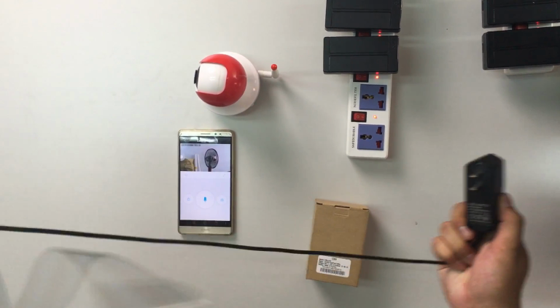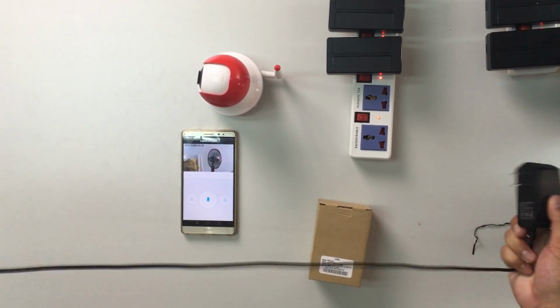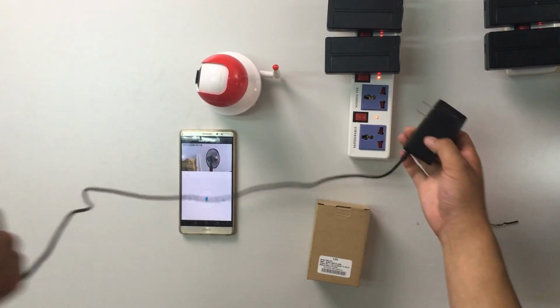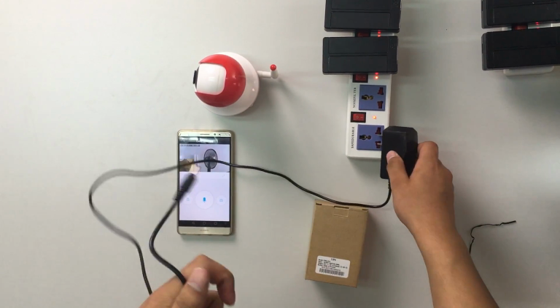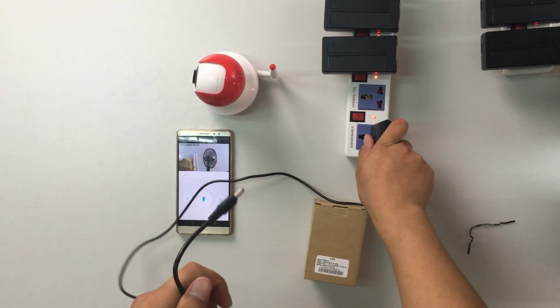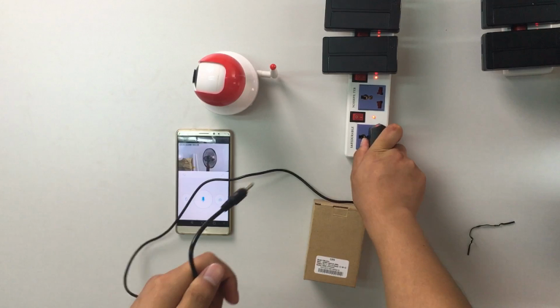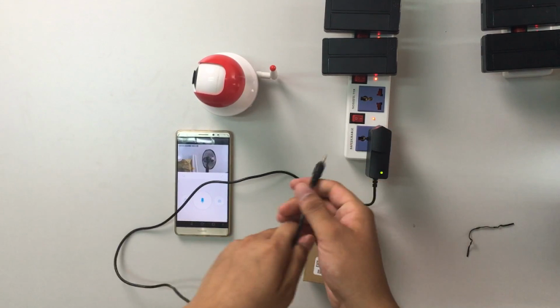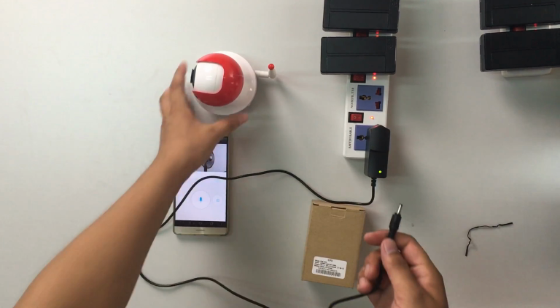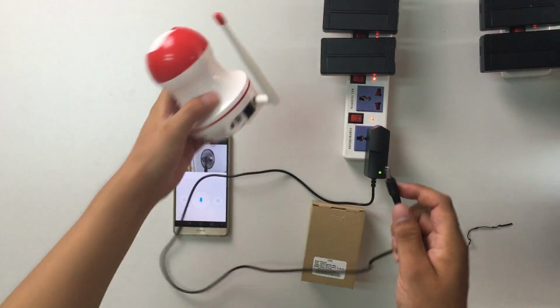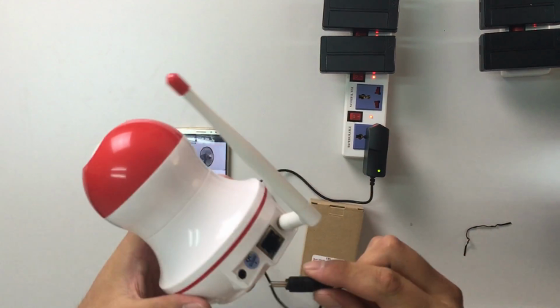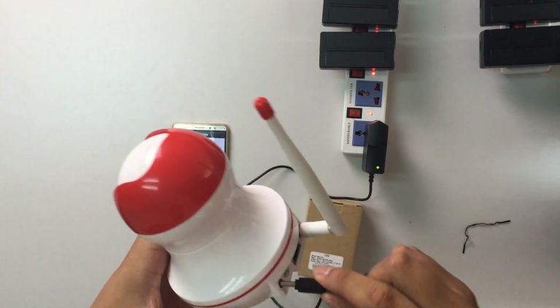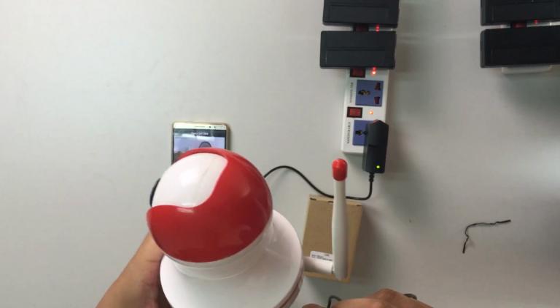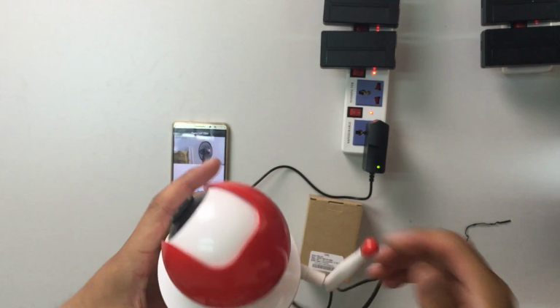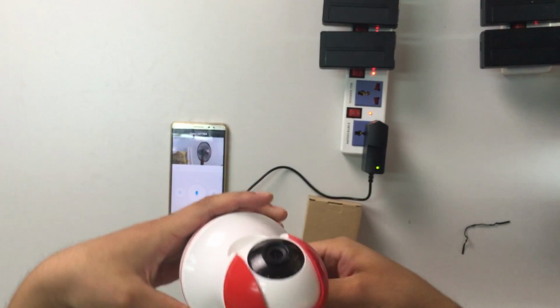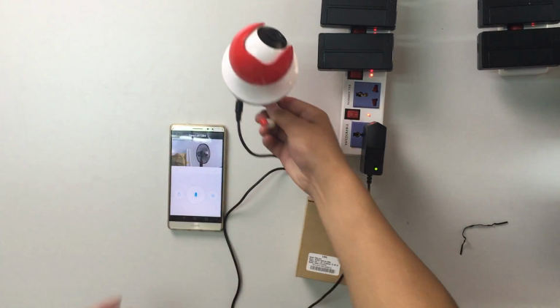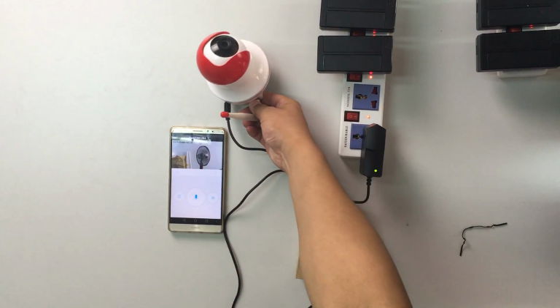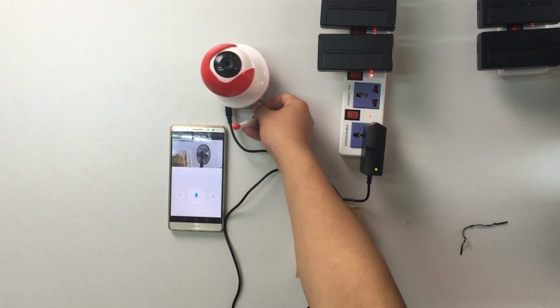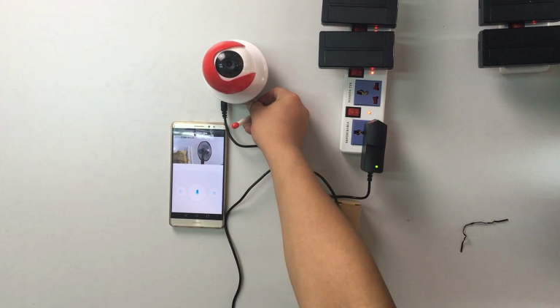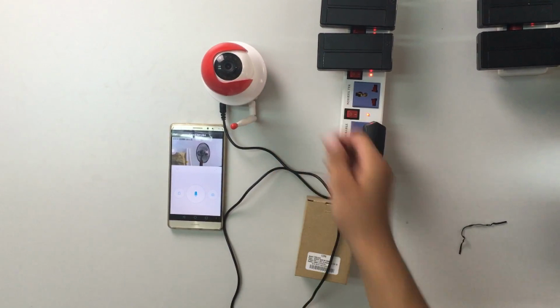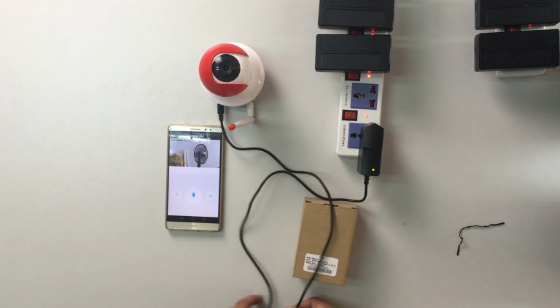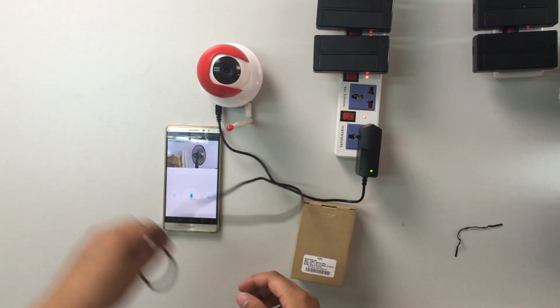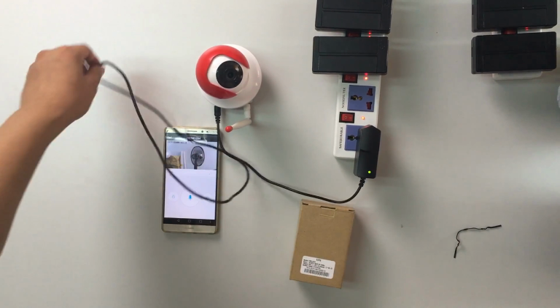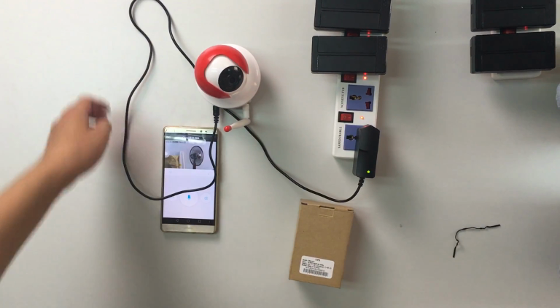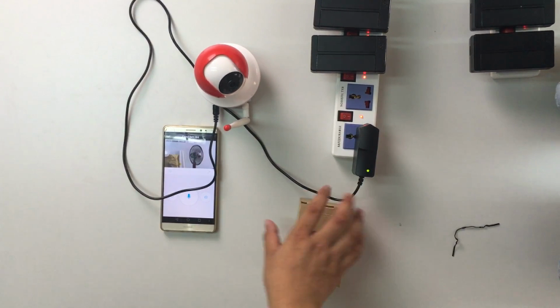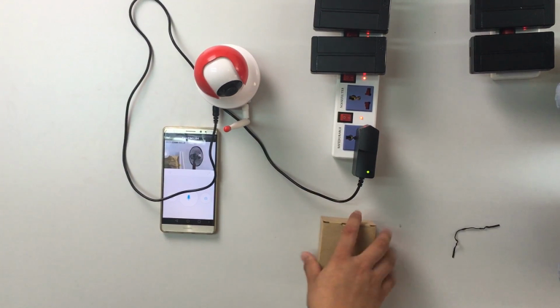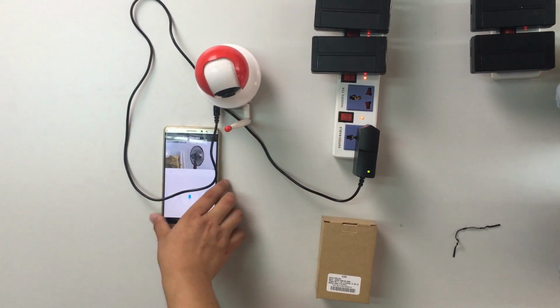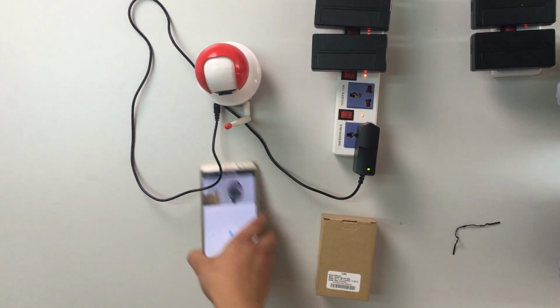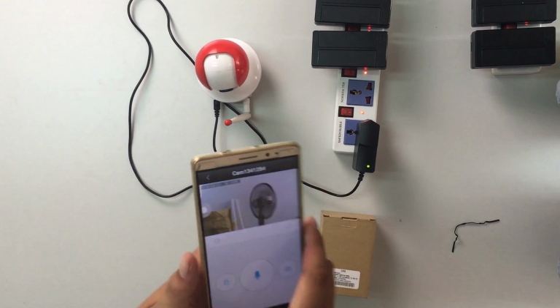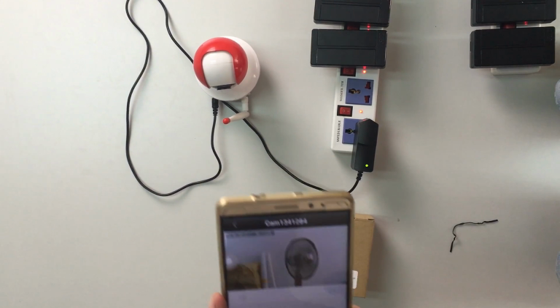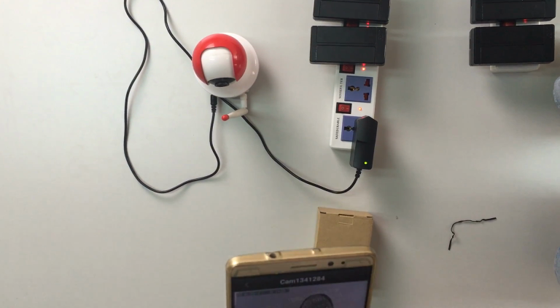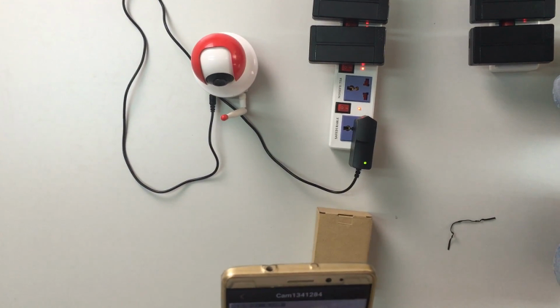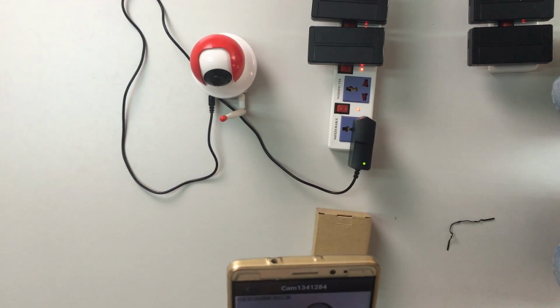One moment please — it will take a while to connect, so please be patient.